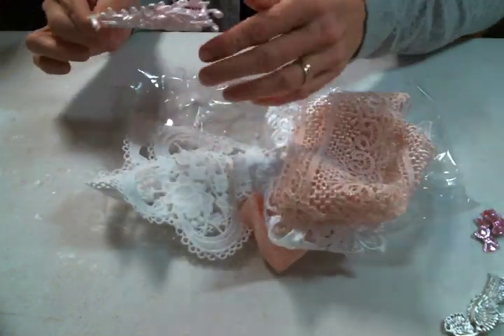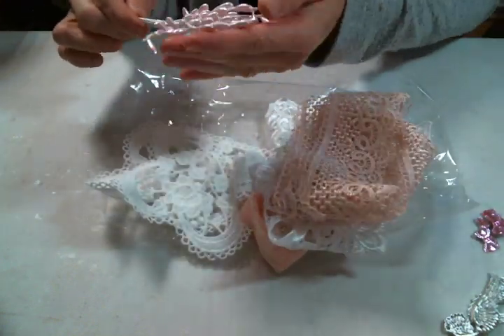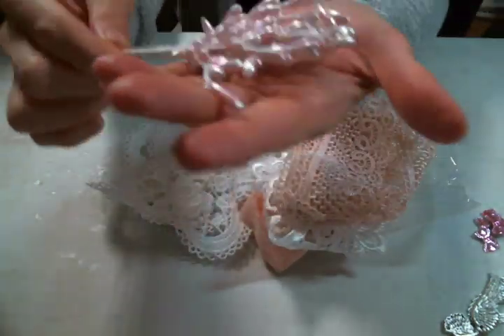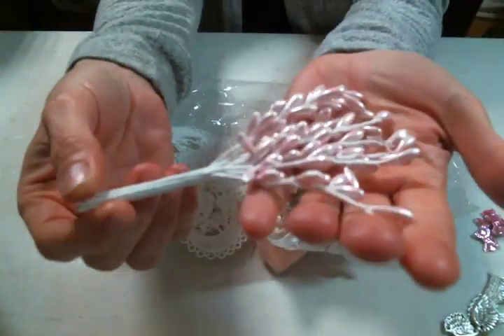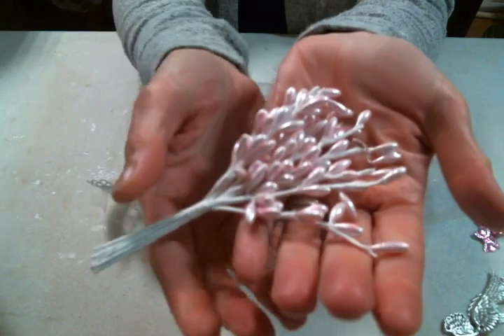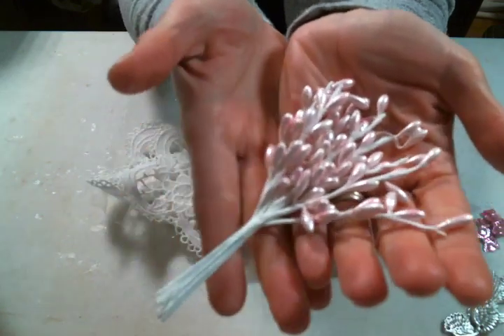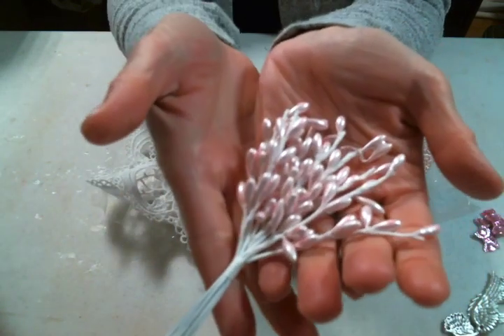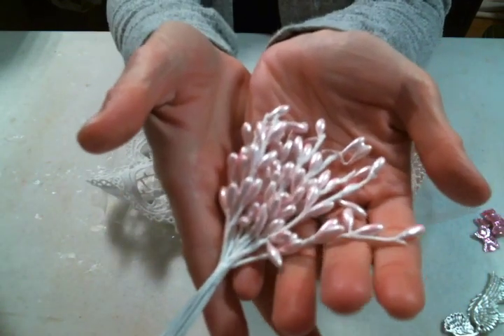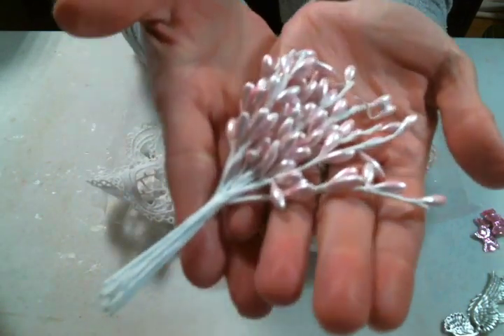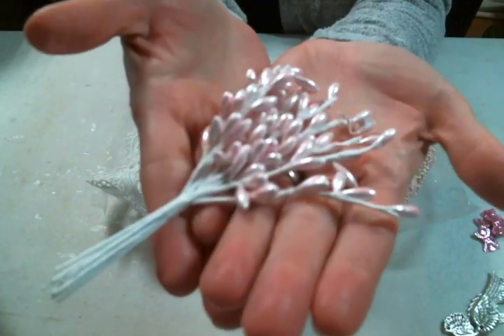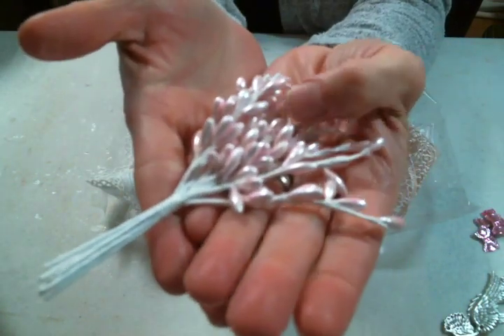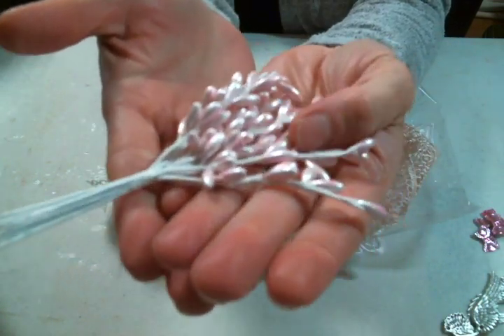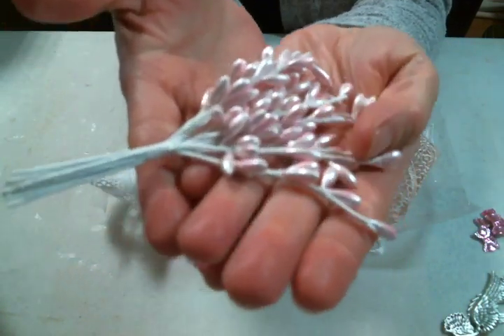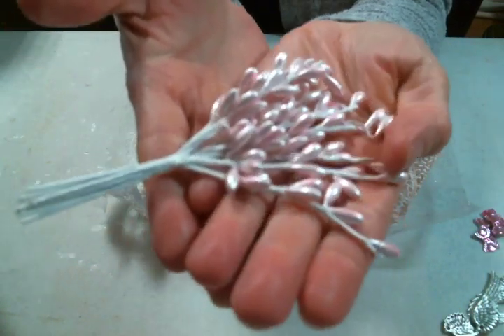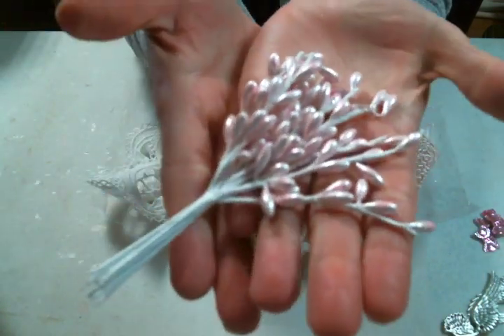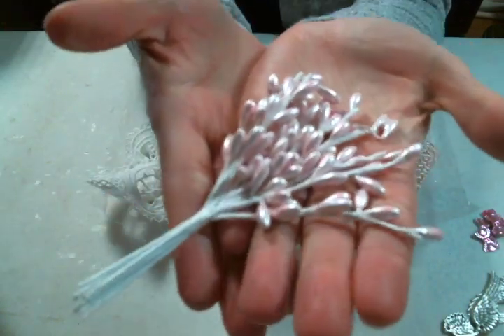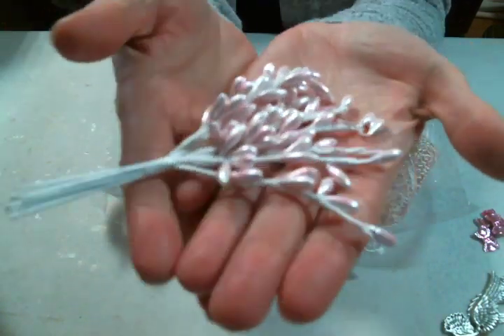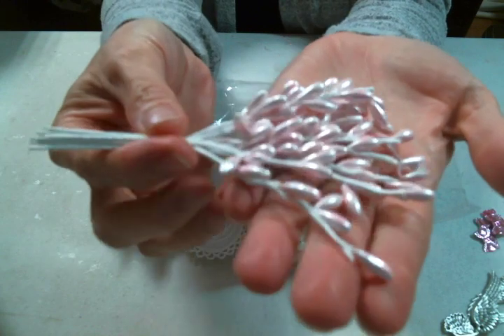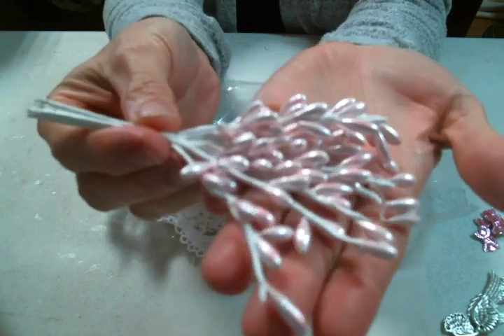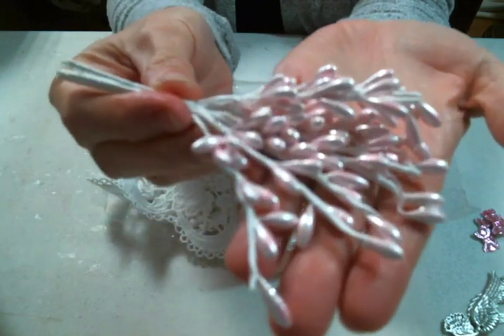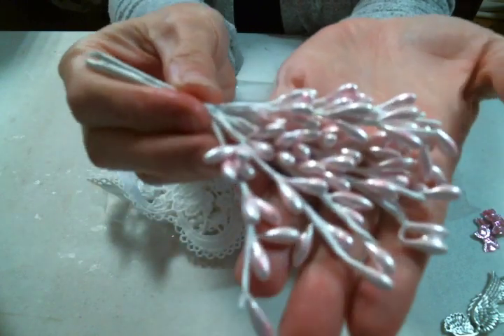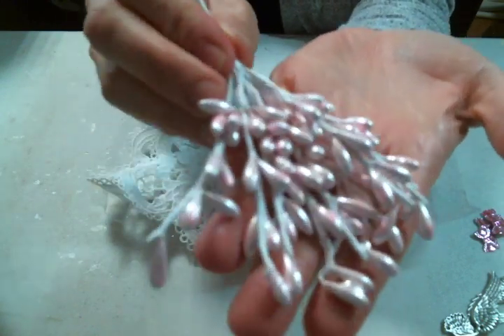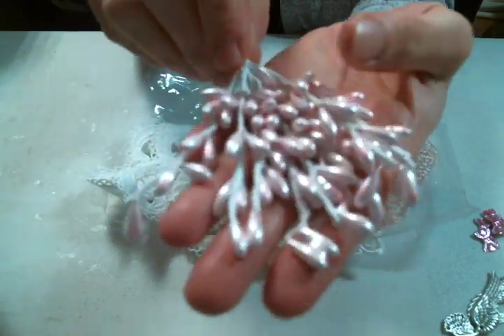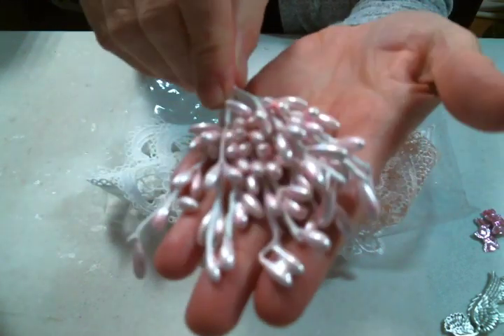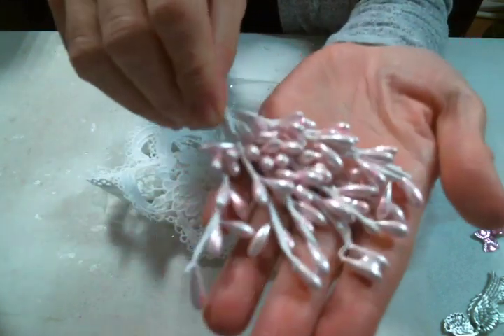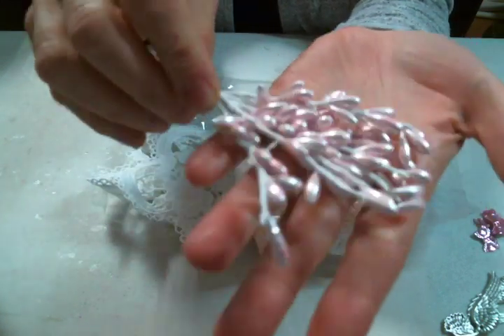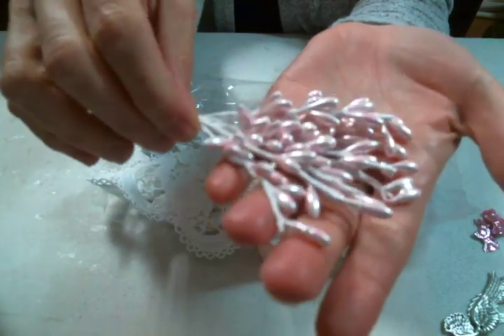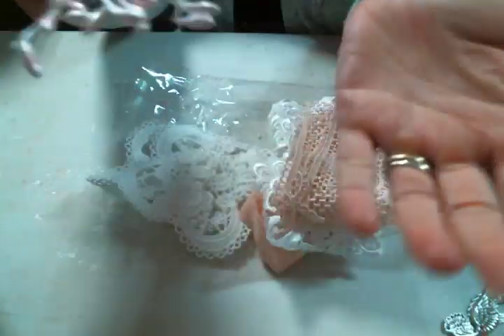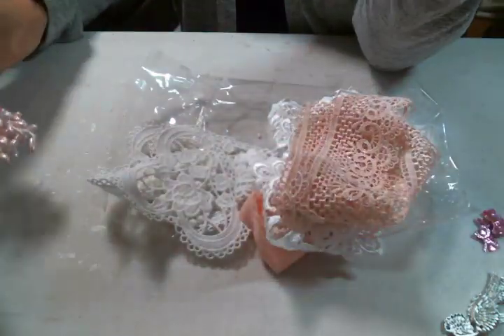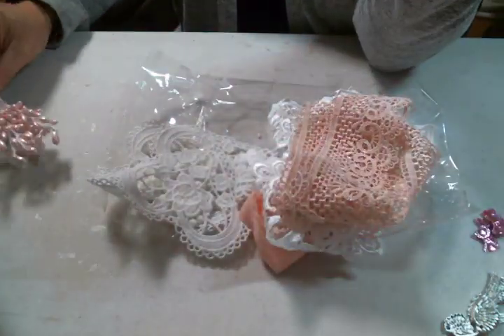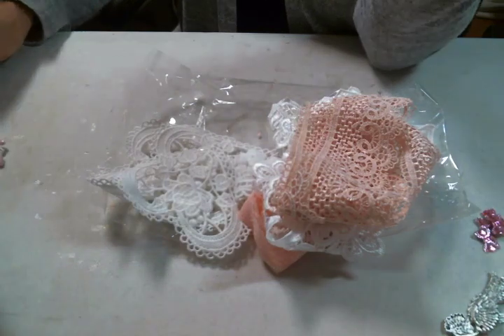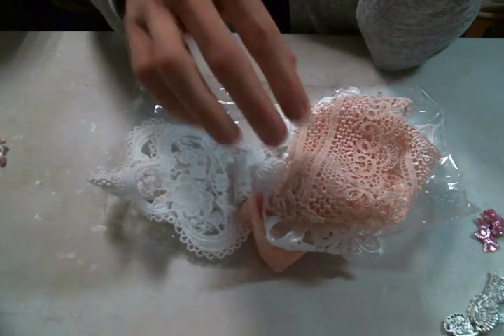I am in love with these stamens. They are like the perfect shade of pink and they have that pearl finish. These are beautiful. I love them — excited about working with those.